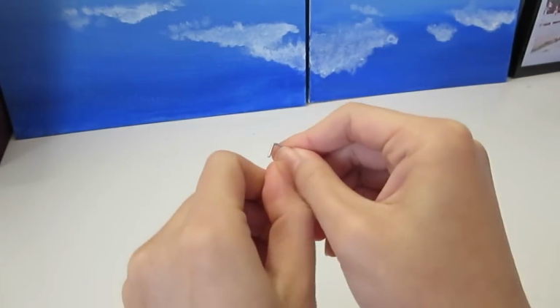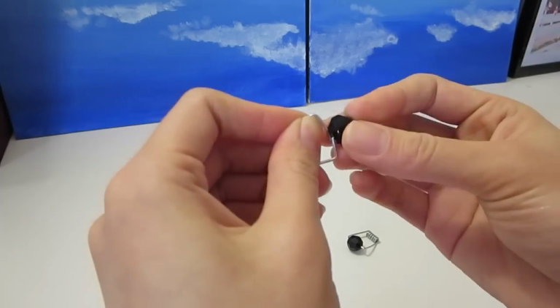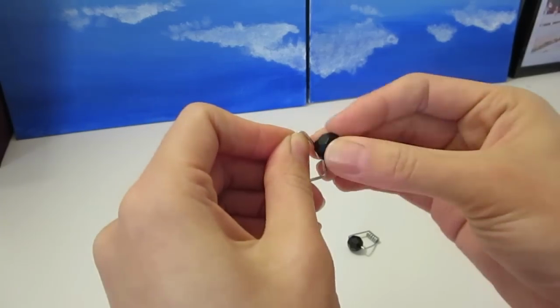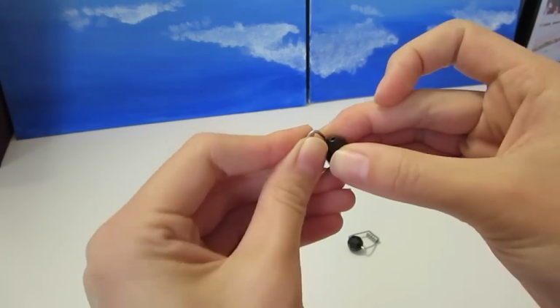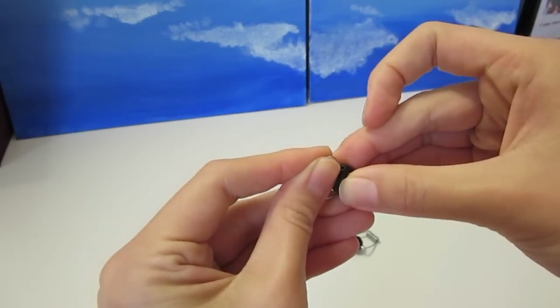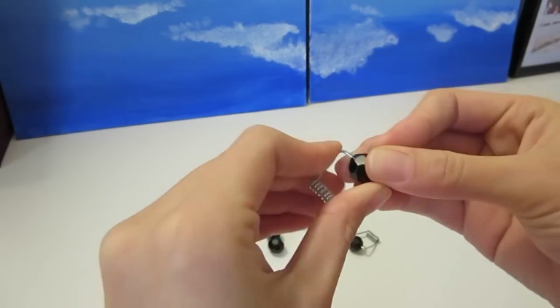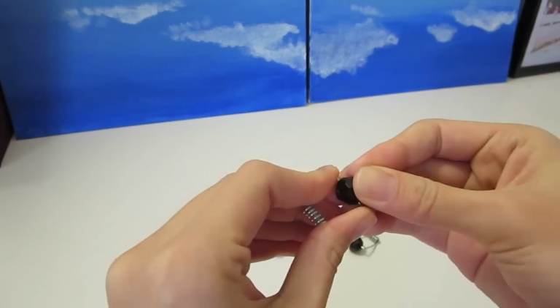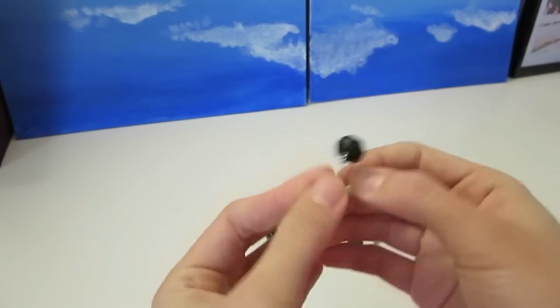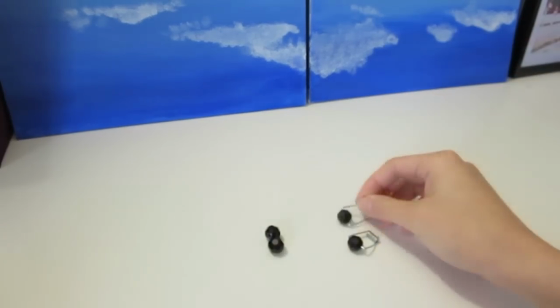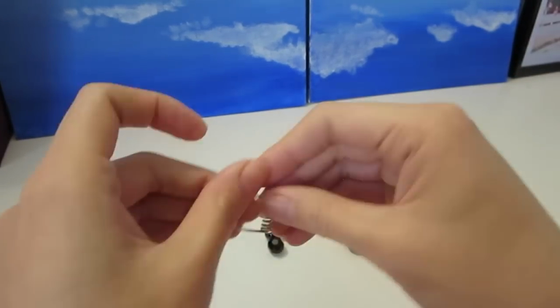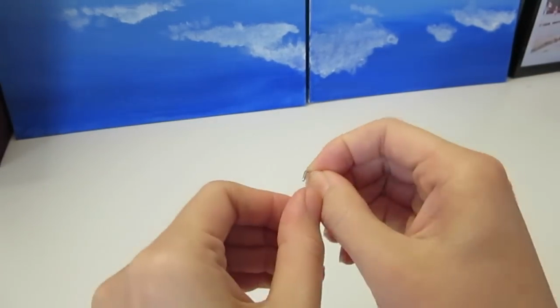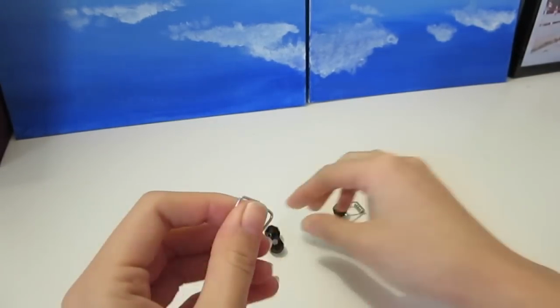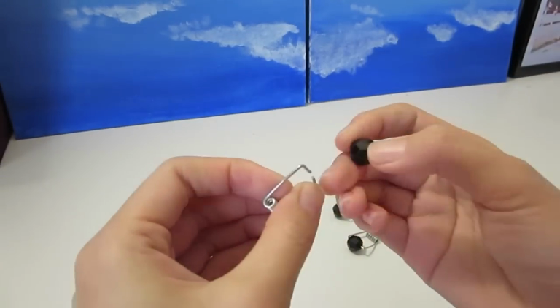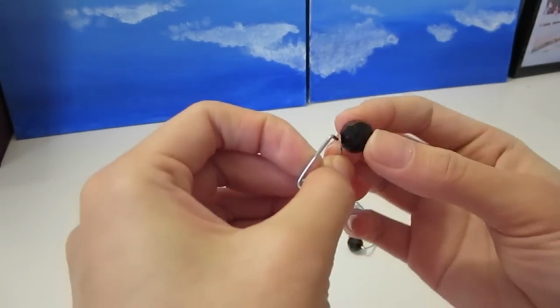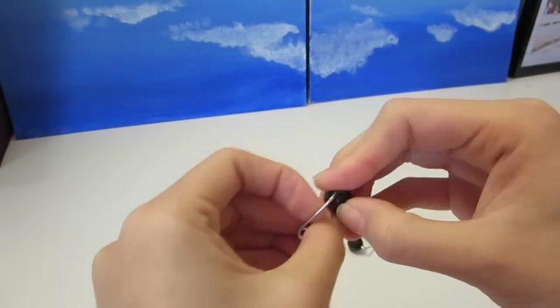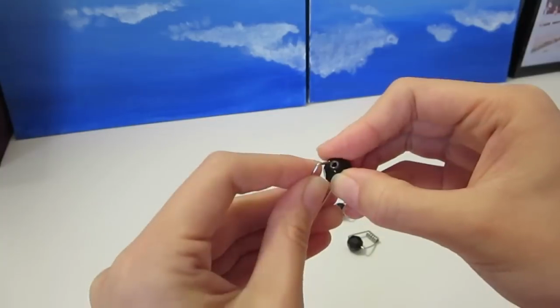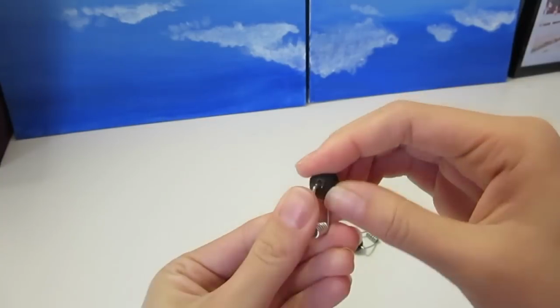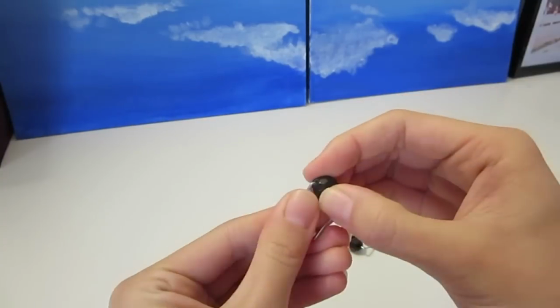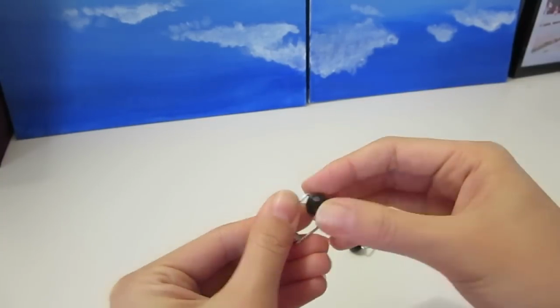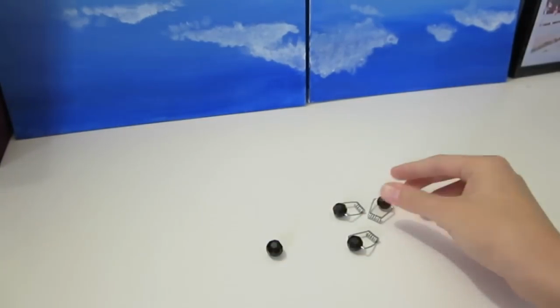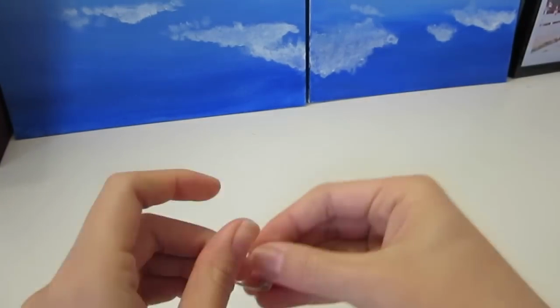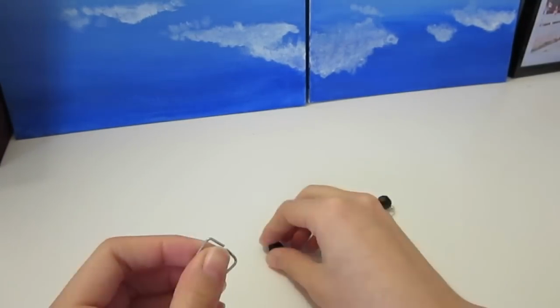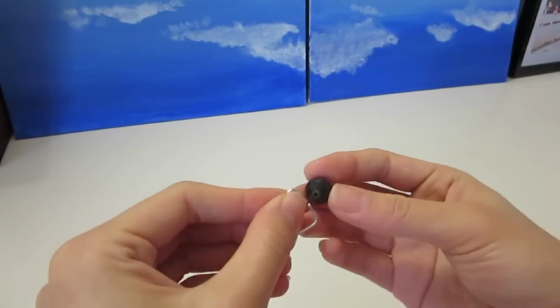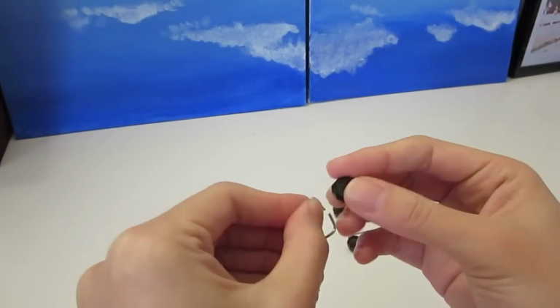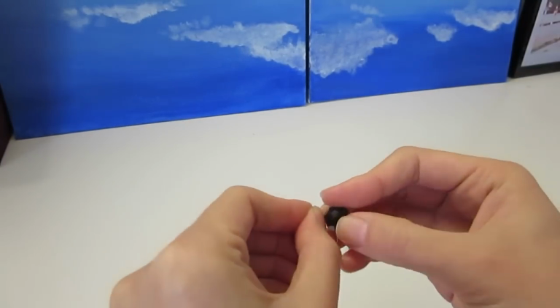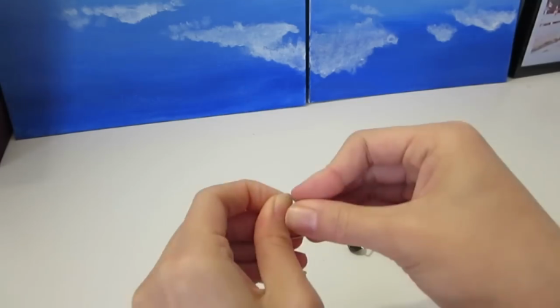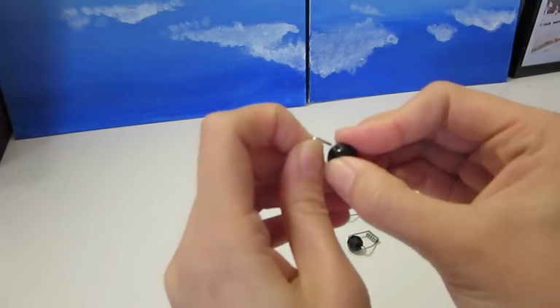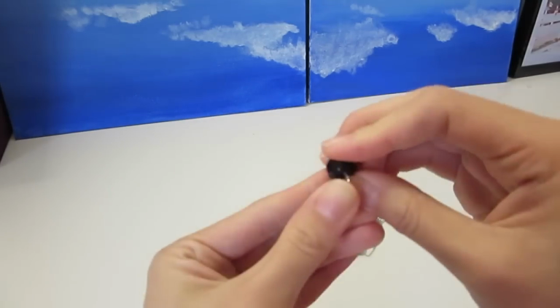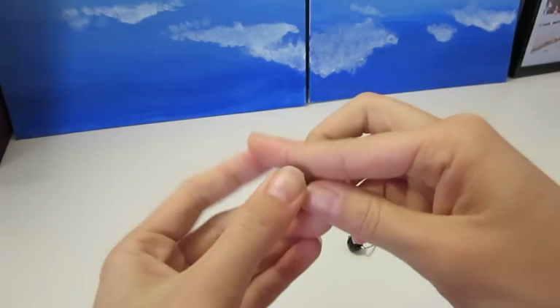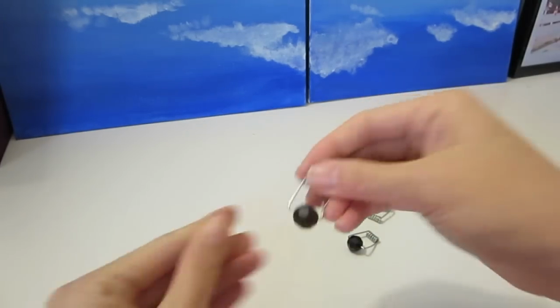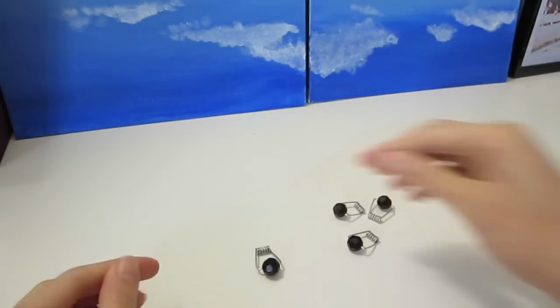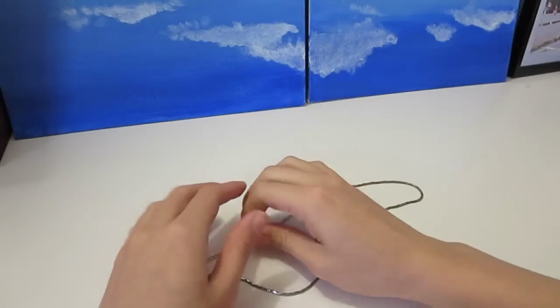I am using four black beads from an old bracelet I had, but you can get creative with your design and make your own combinations. Once you have your design figured out, find a matching color necklace chain.